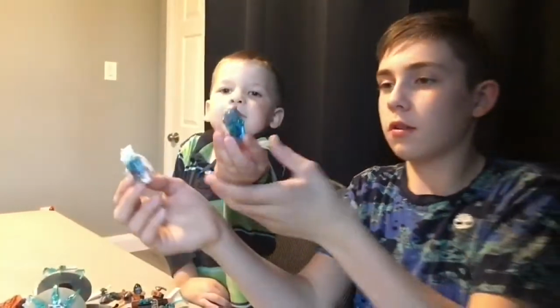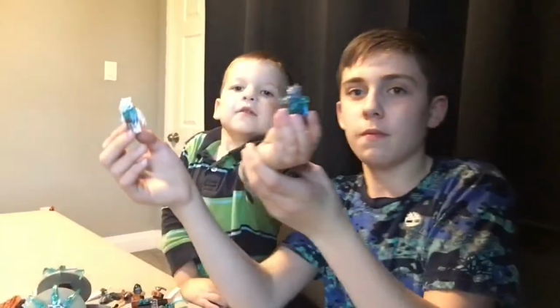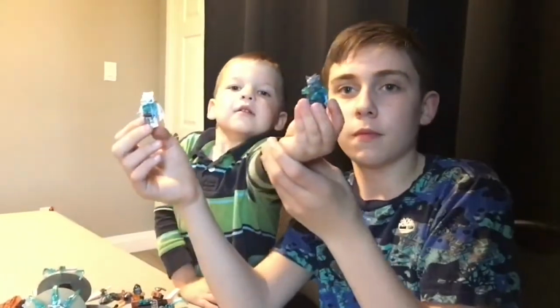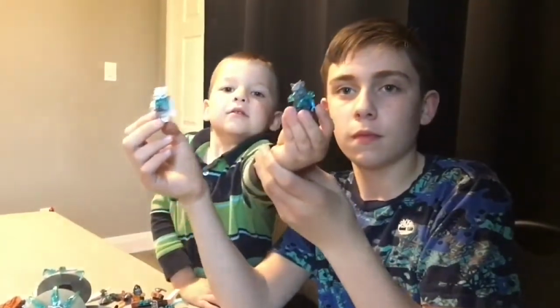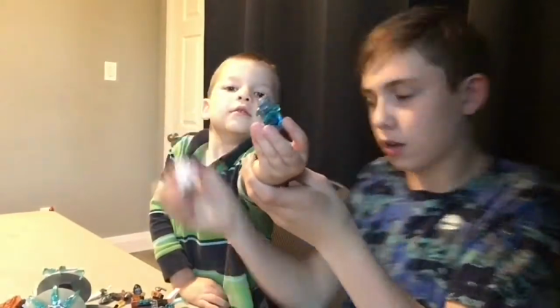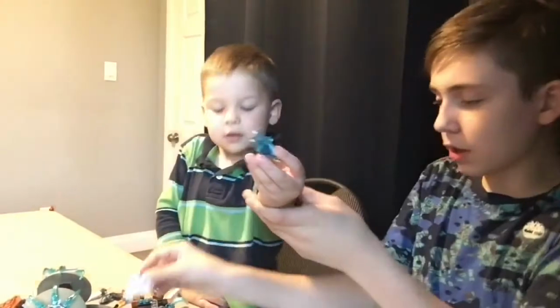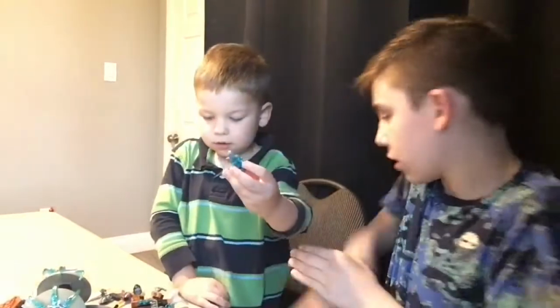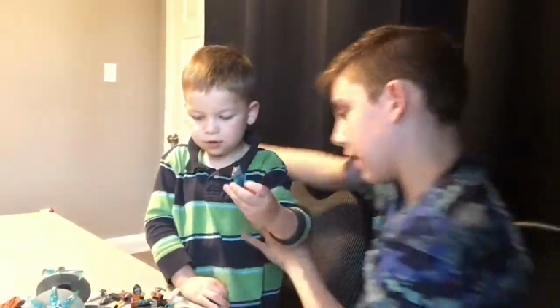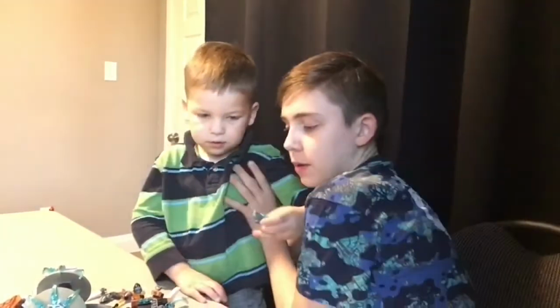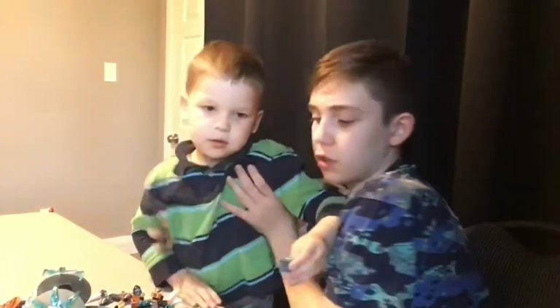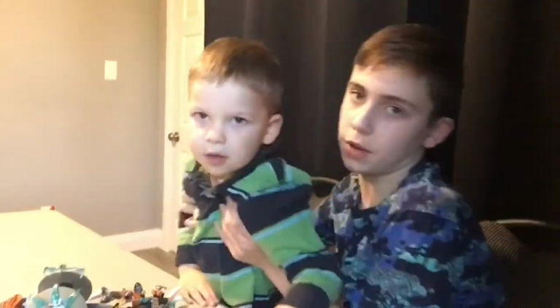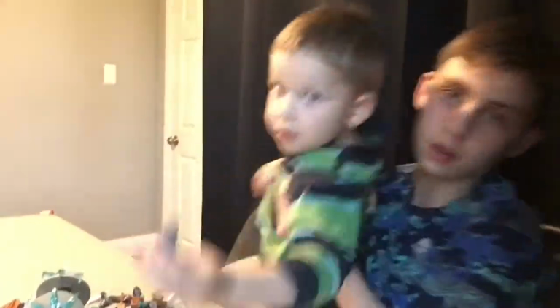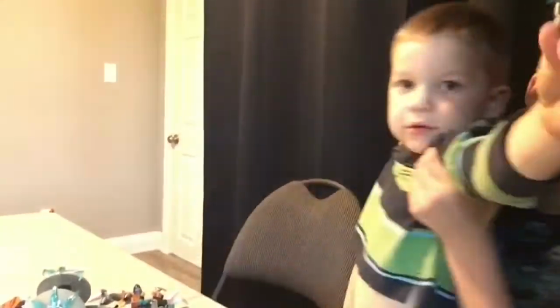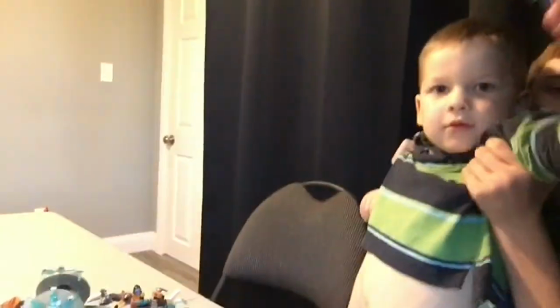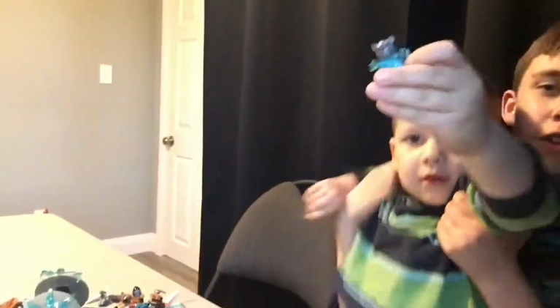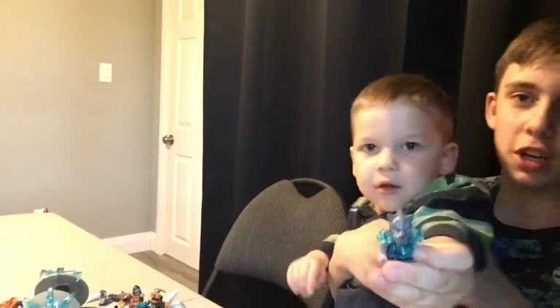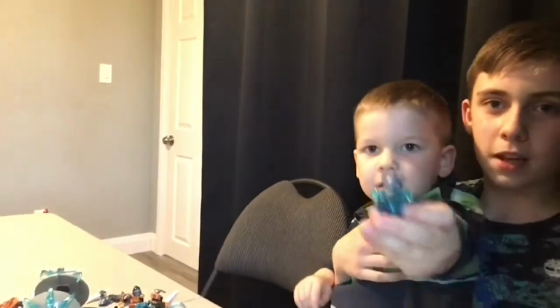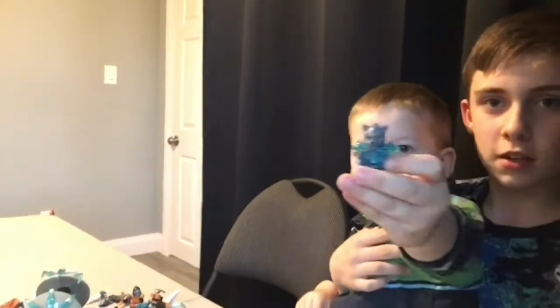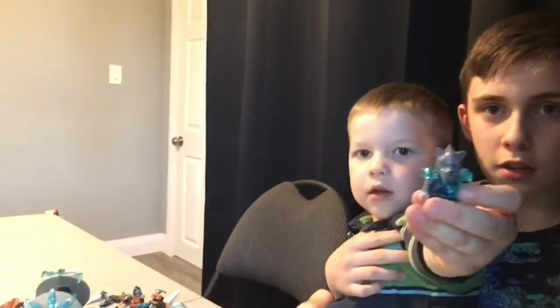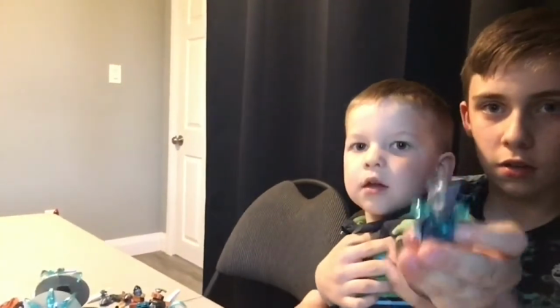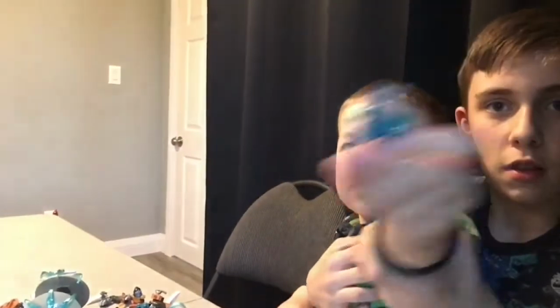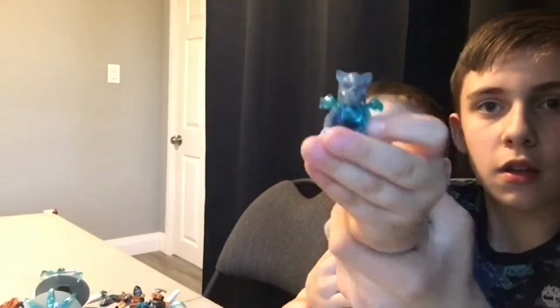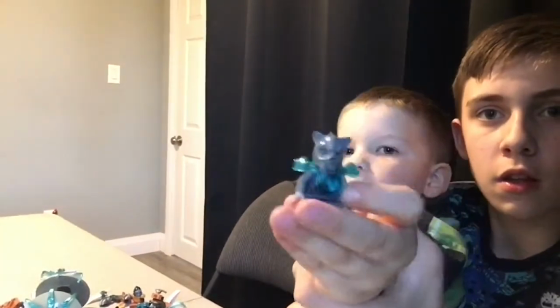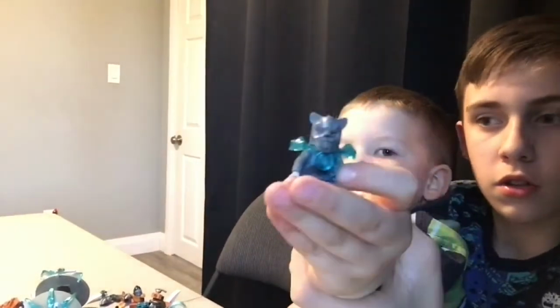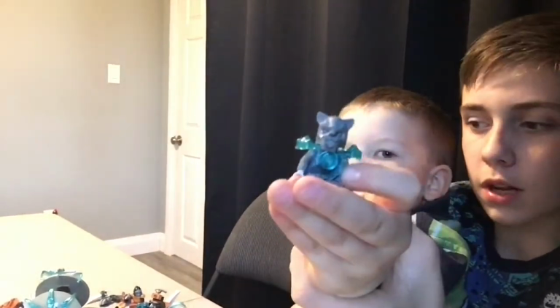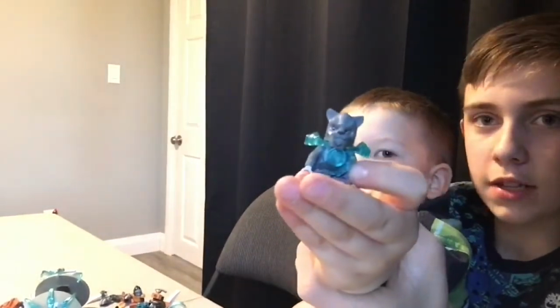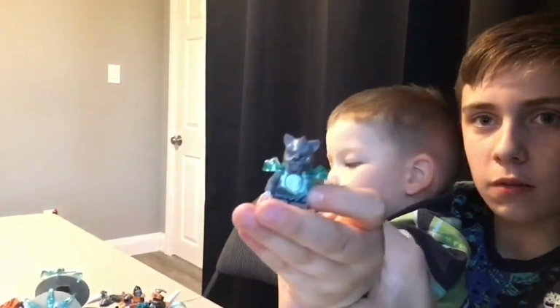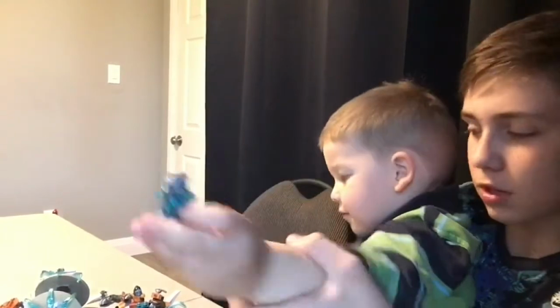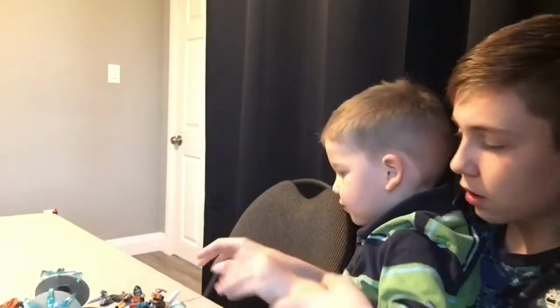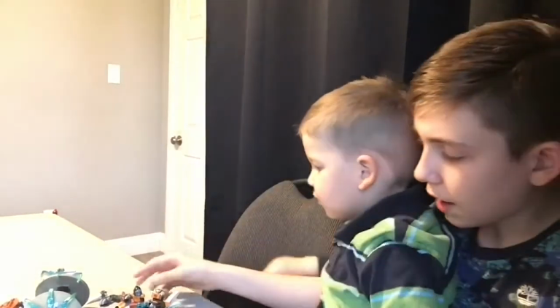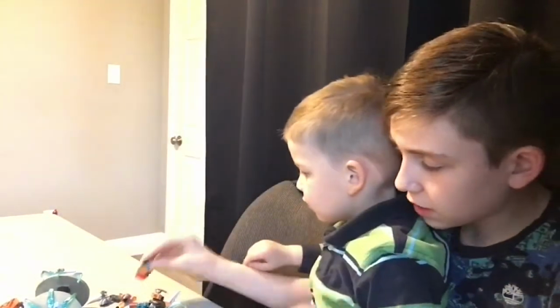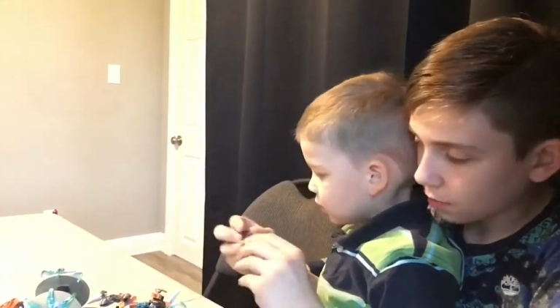Do you want to show them? Come sit on my left so you can show them better. Sorry if the camera's shaking a little bit, guys. So there's one guy - I don't really know what their names are. I know this guy - this monkey guy.